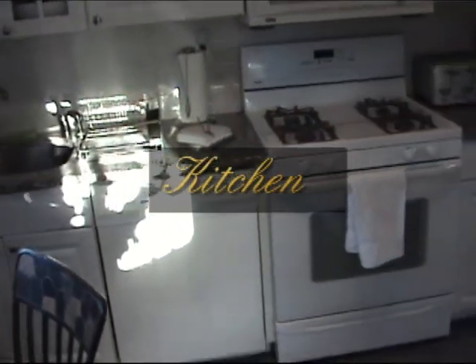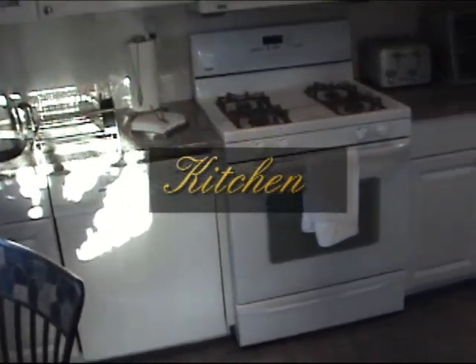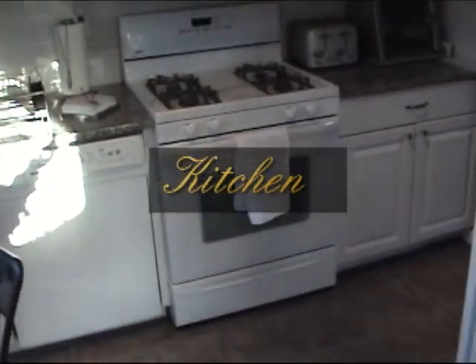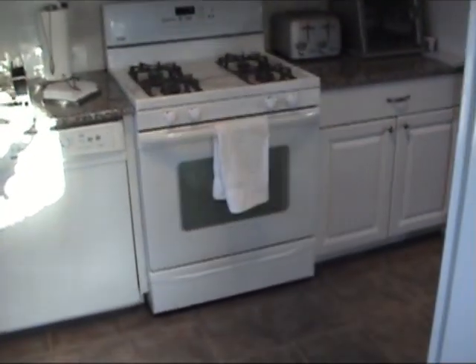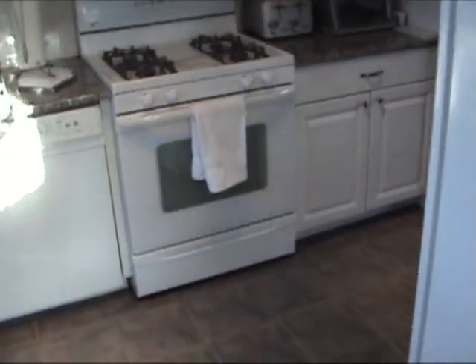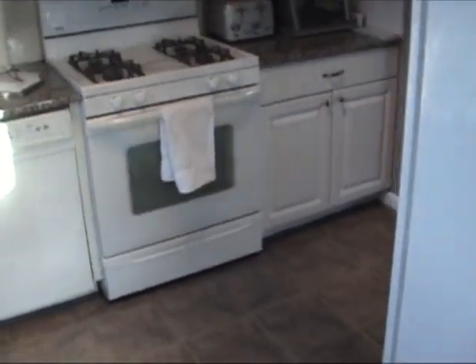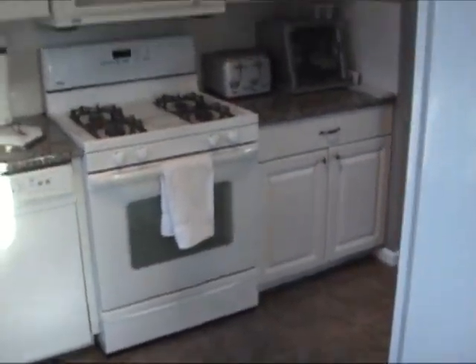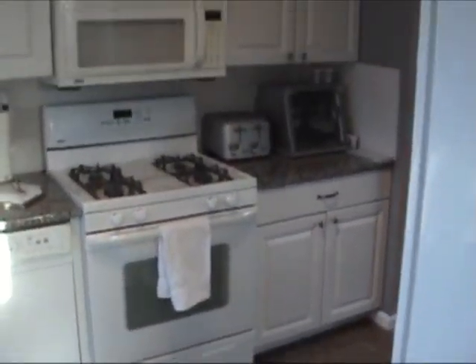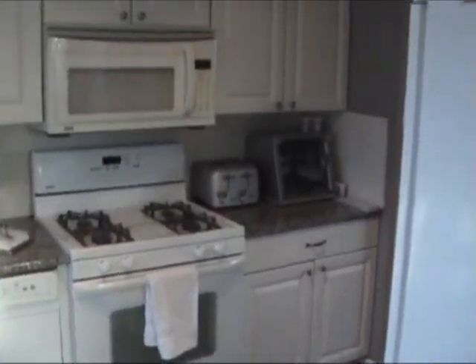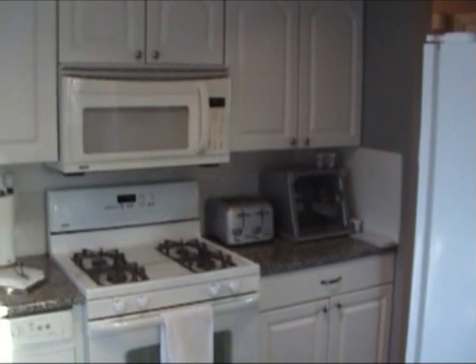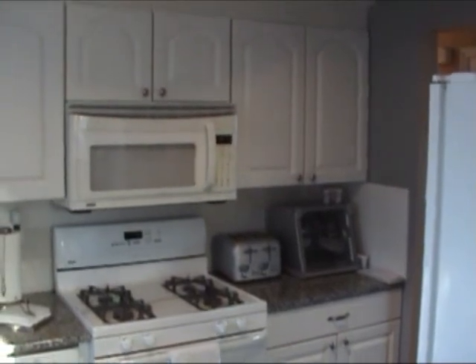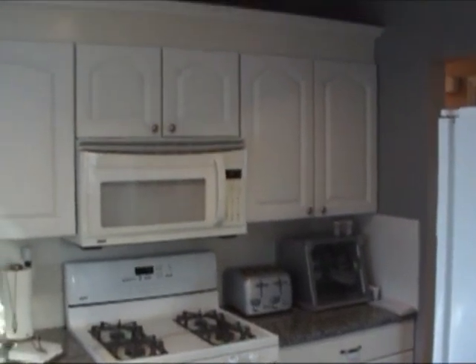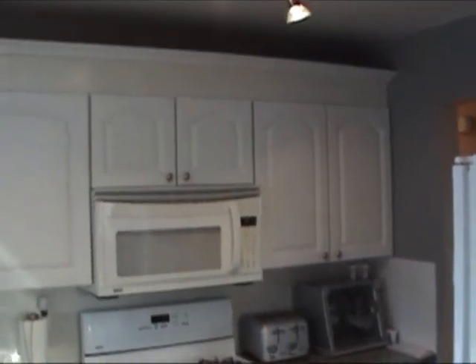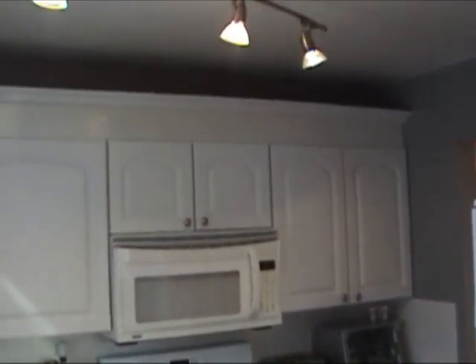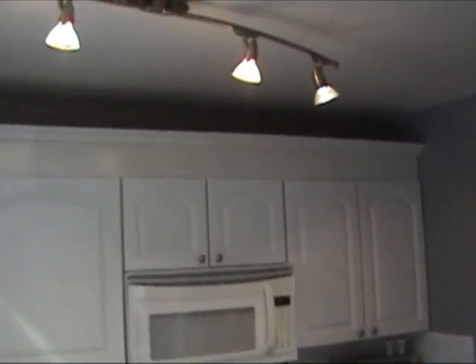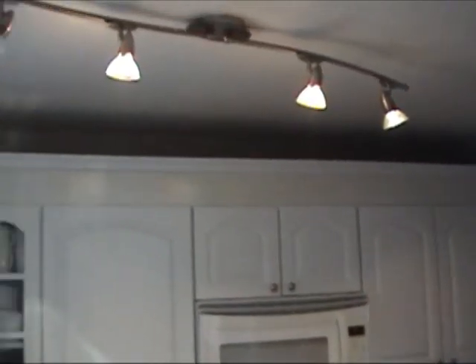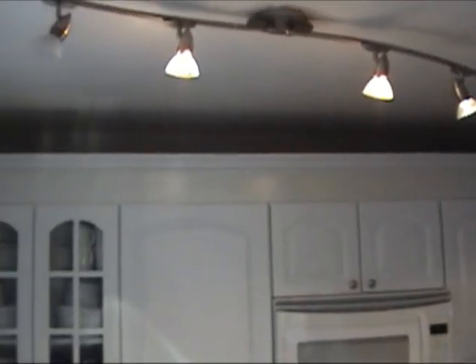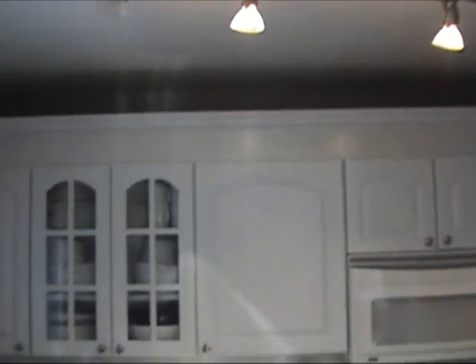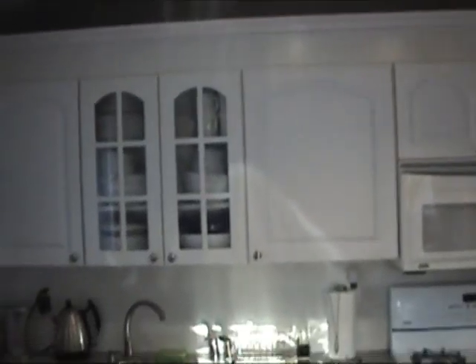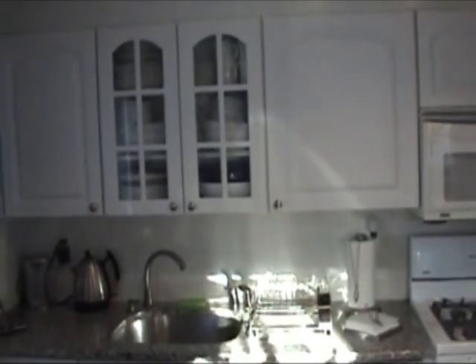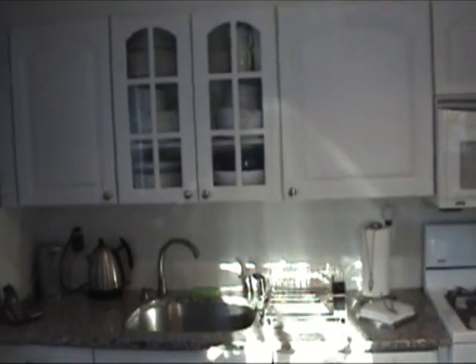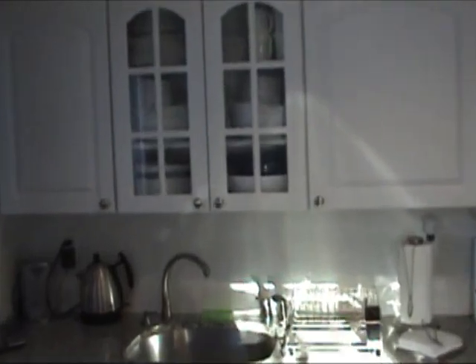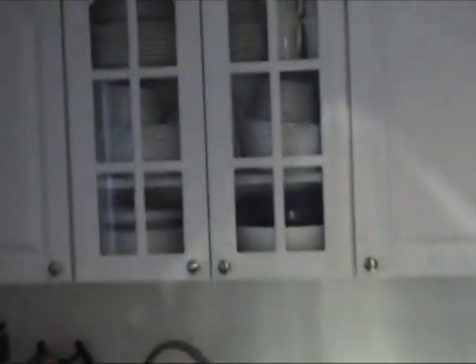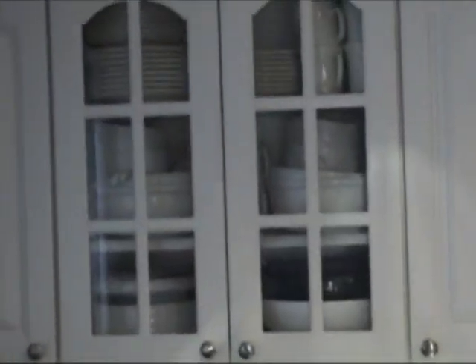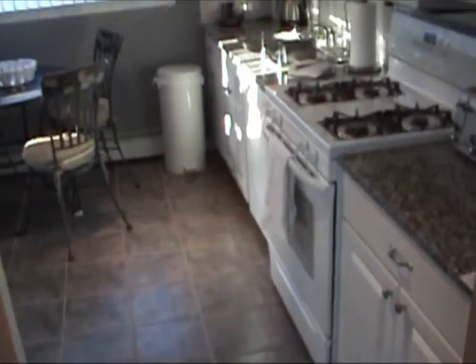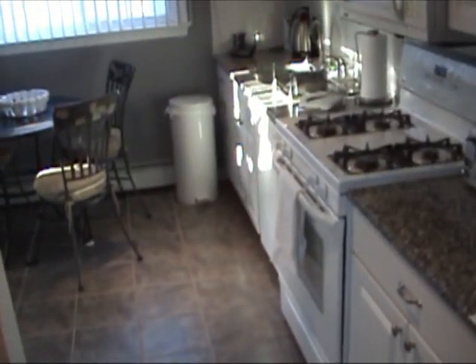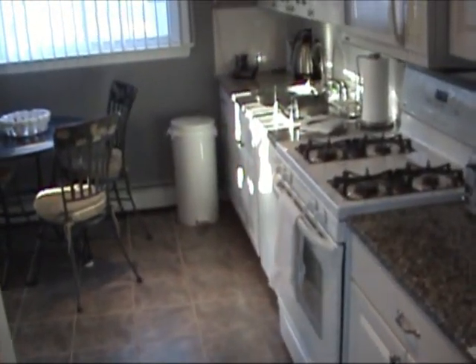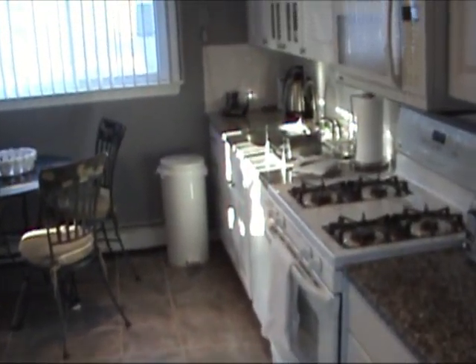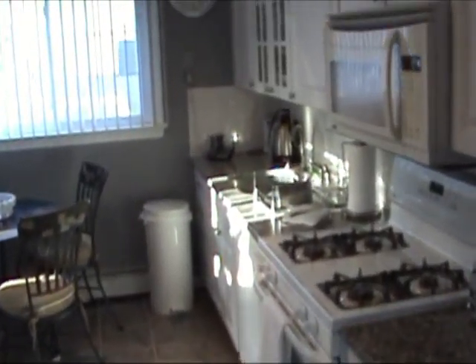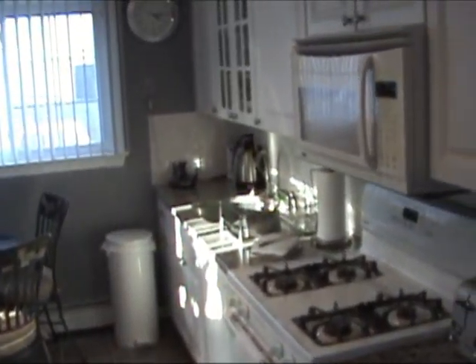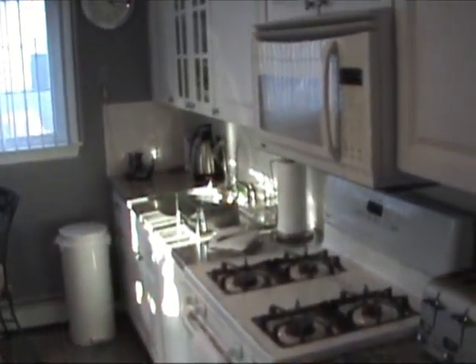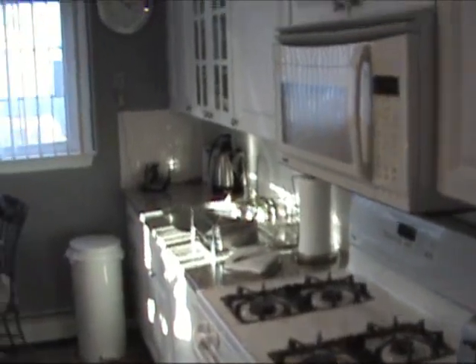The kitchen has been fully updated with beautiful granite countertops, new cabinets with glass pane doors, and new appliances including a dishwasher, range, microwave, and refrigerator. There are also new light fixtures and tile floors which tie the room together.